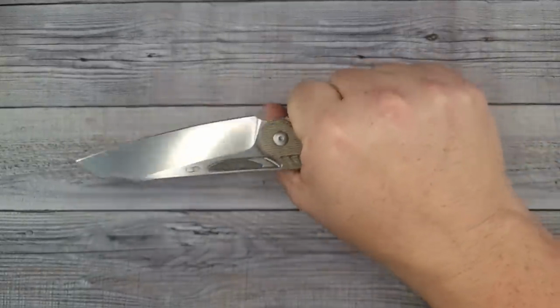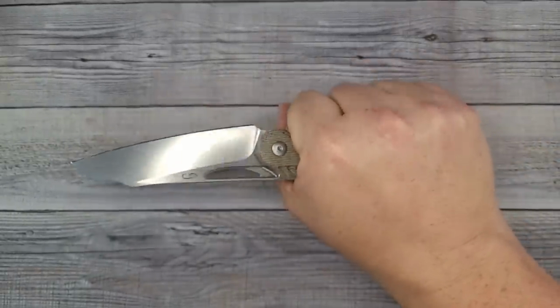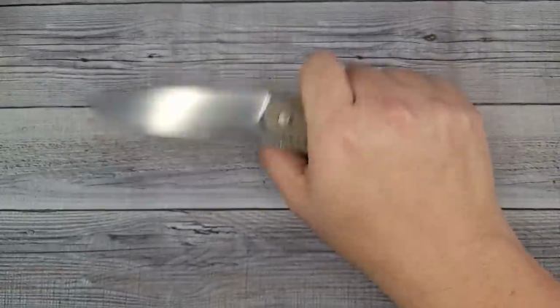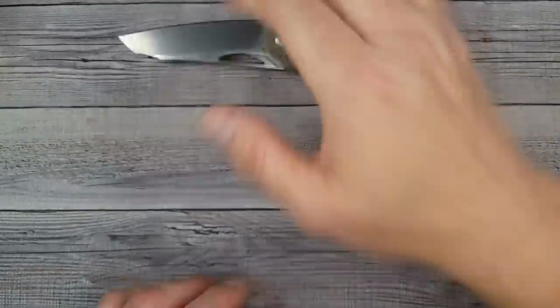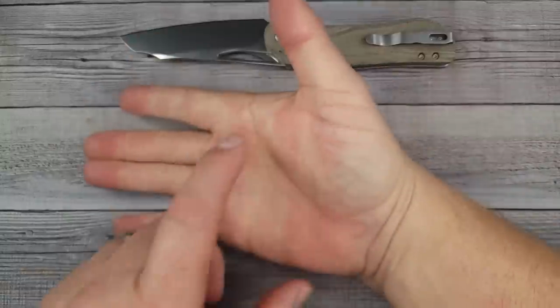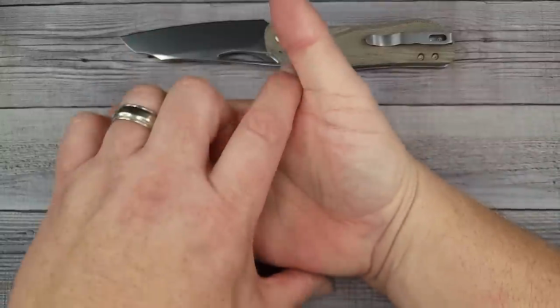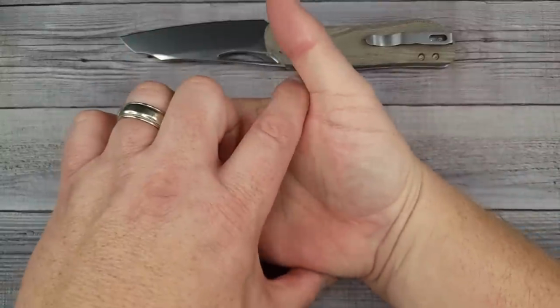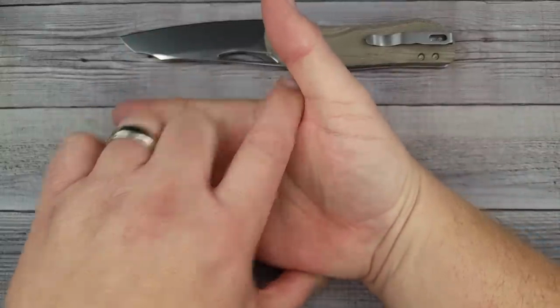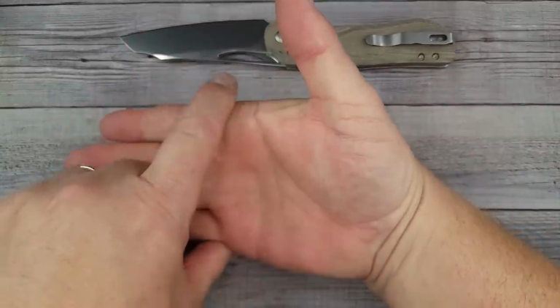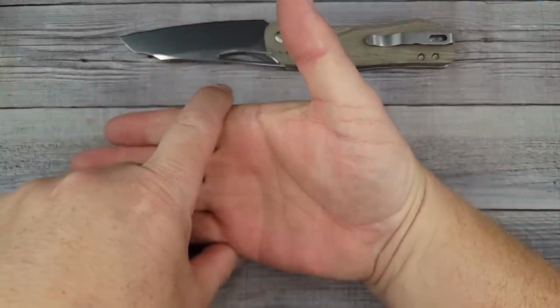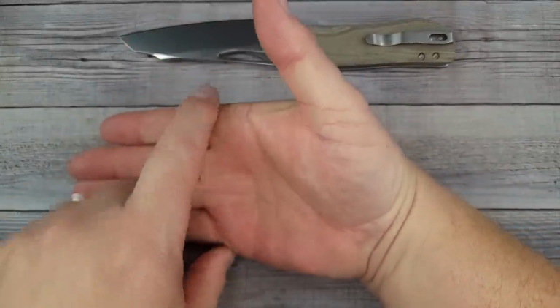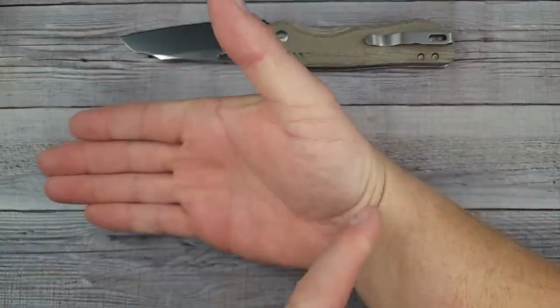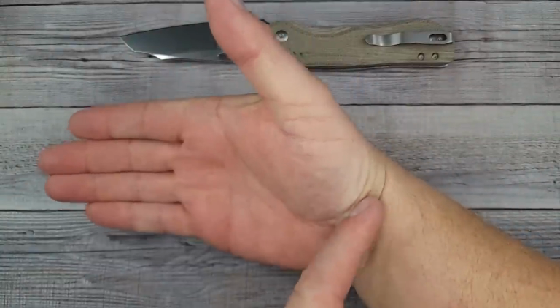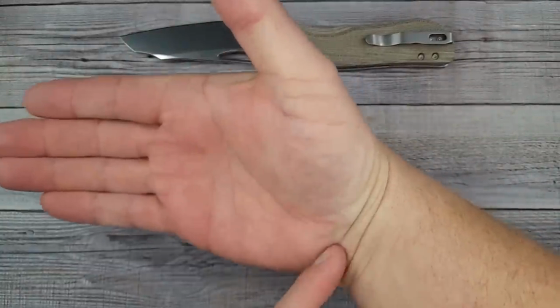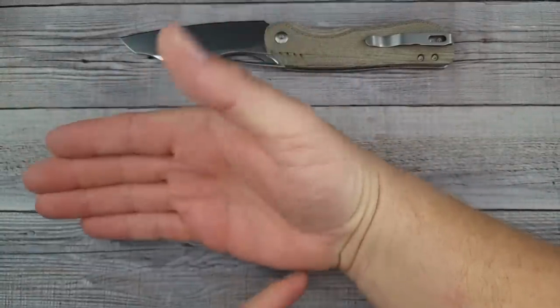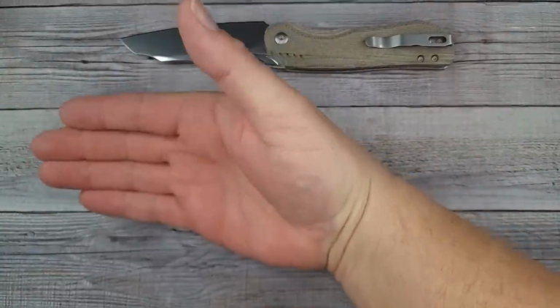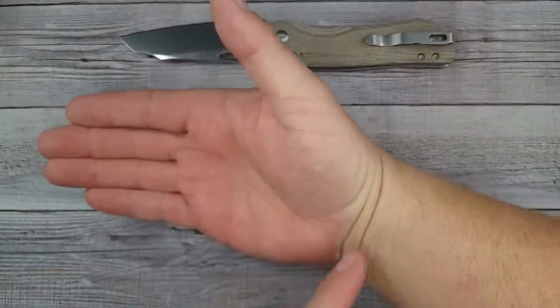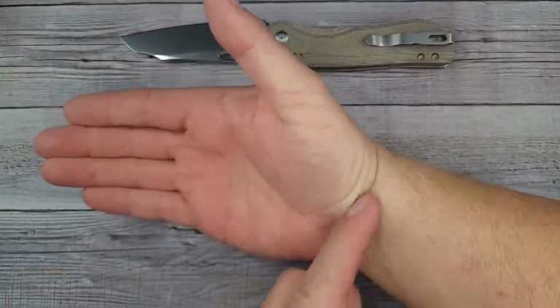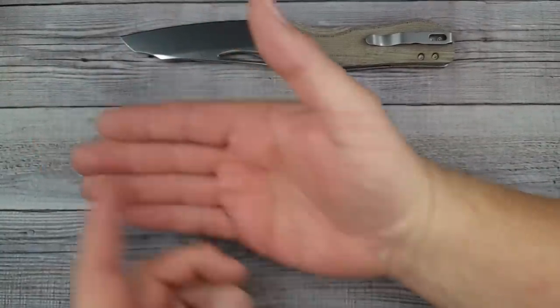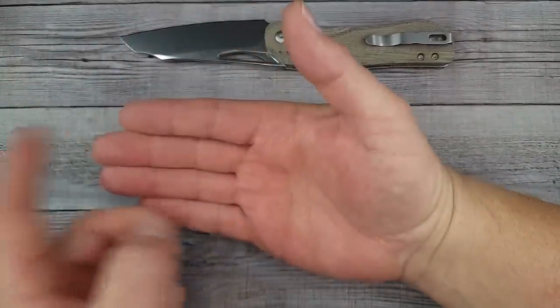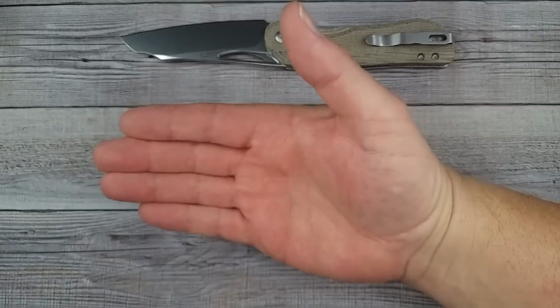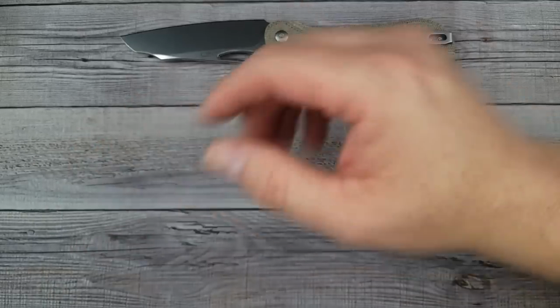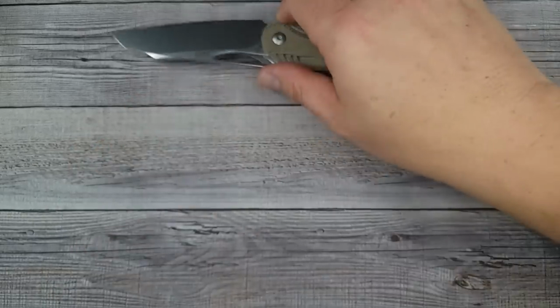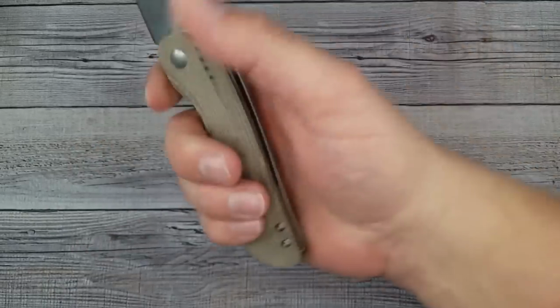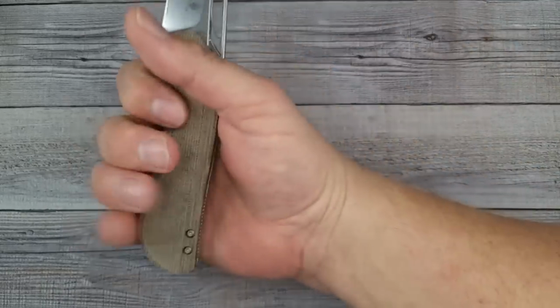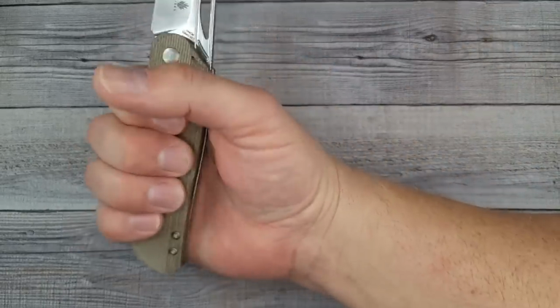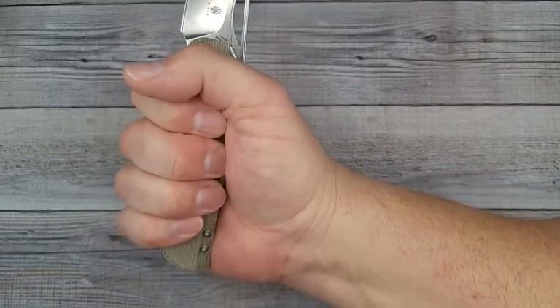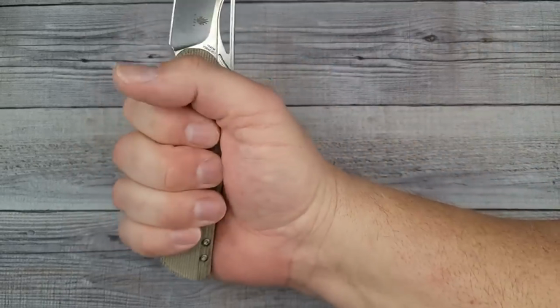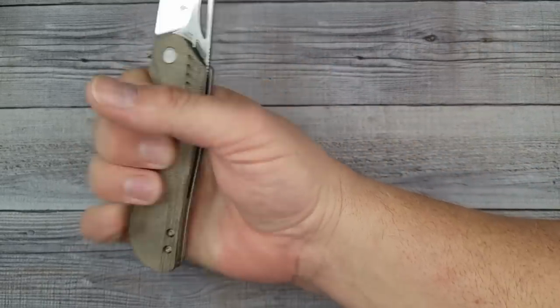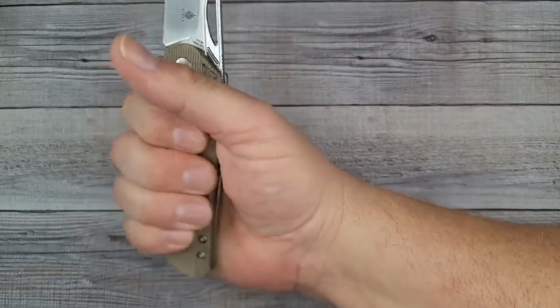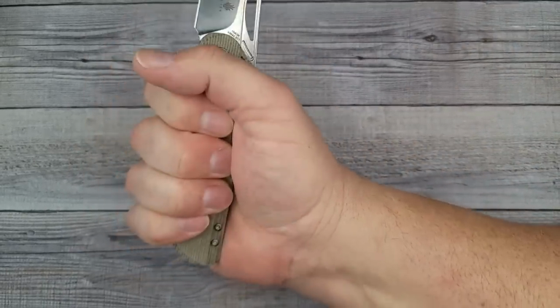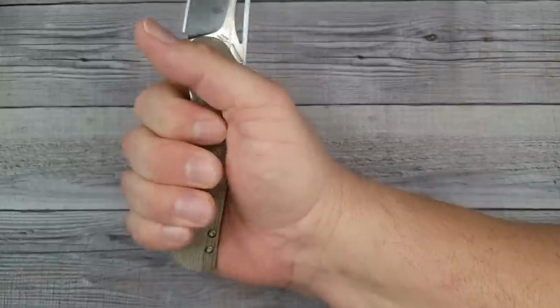Now the ergos - you know the size of my hand. From here to here is four inches, from here to here is three and a half, and from that first line to the tip of my middle finger is seven and a quarter. It is very, very comfy.